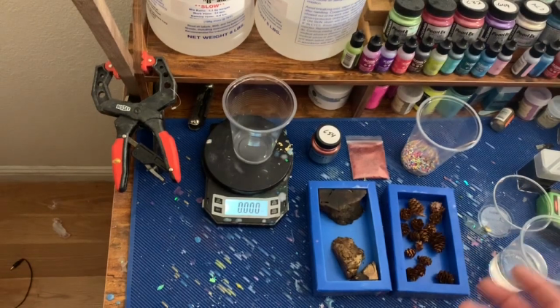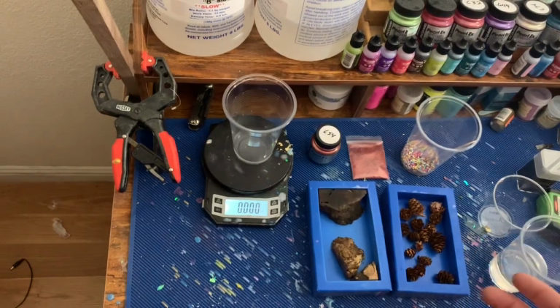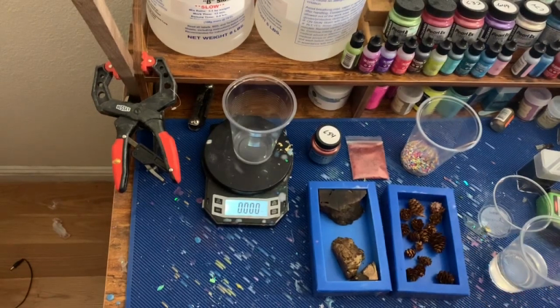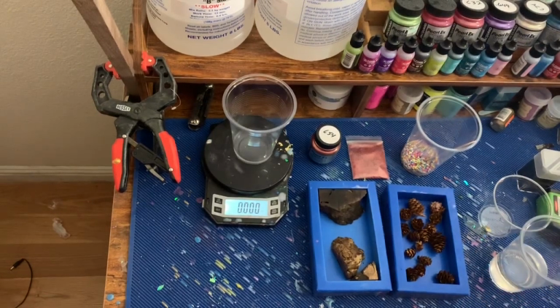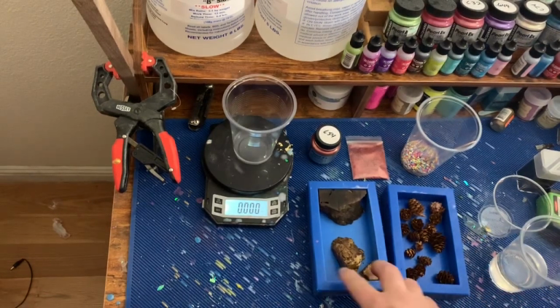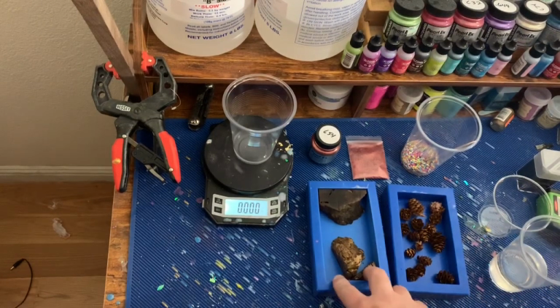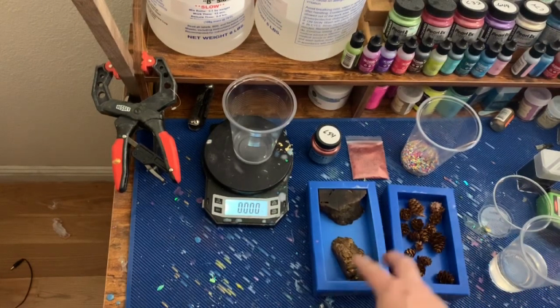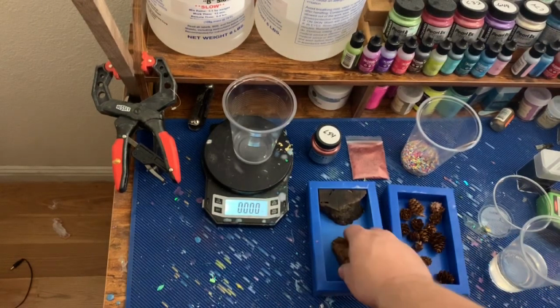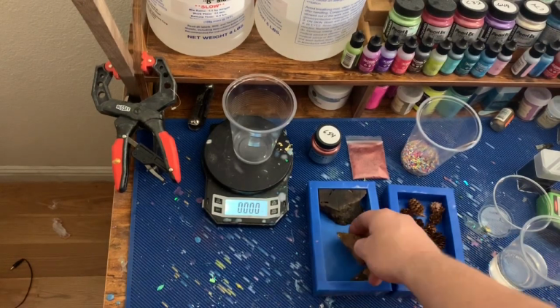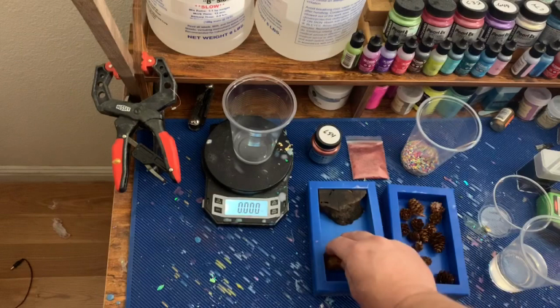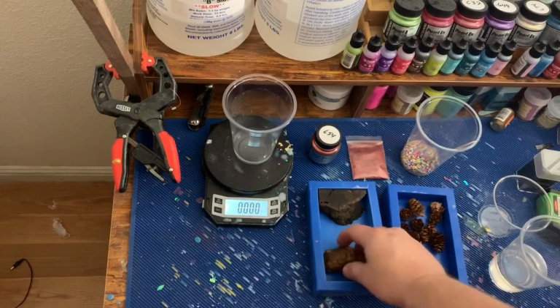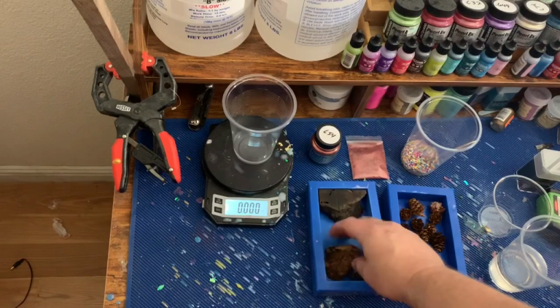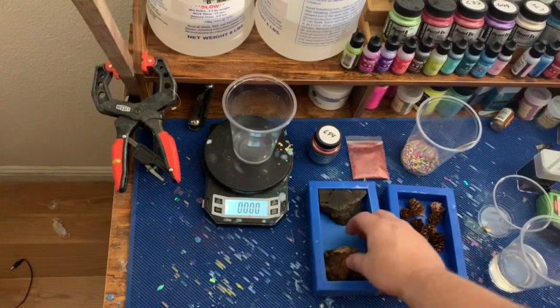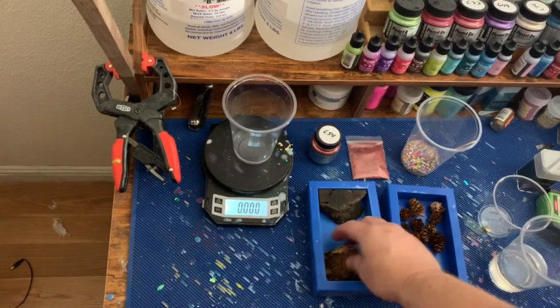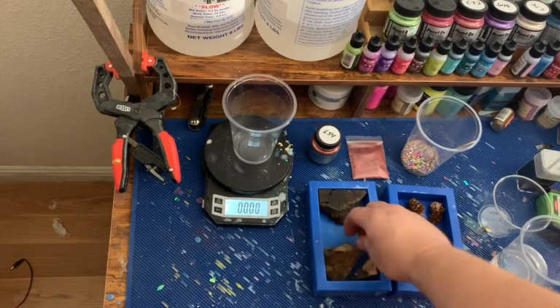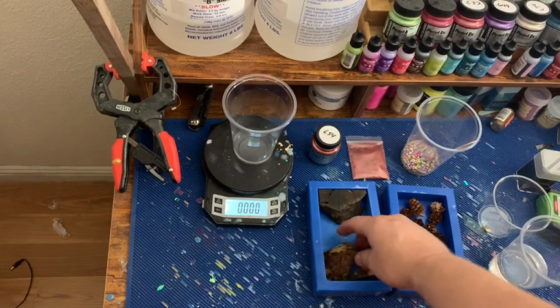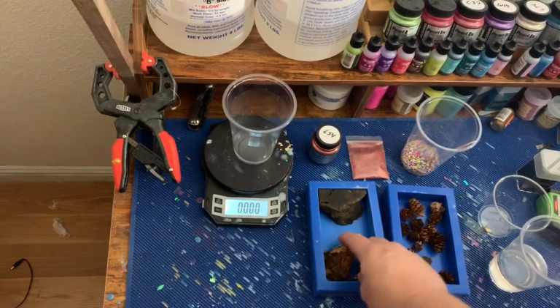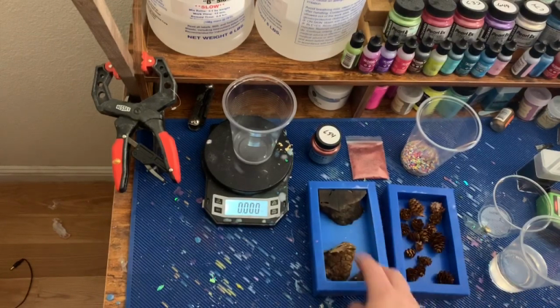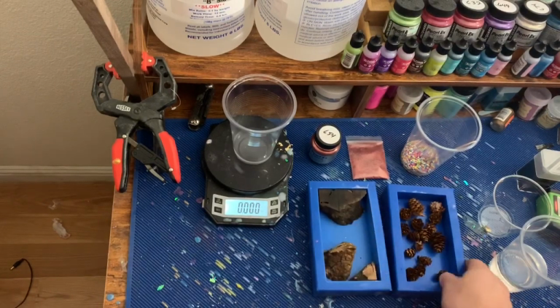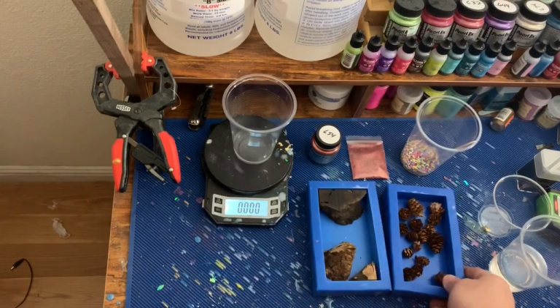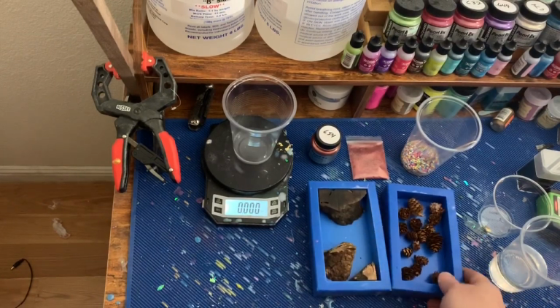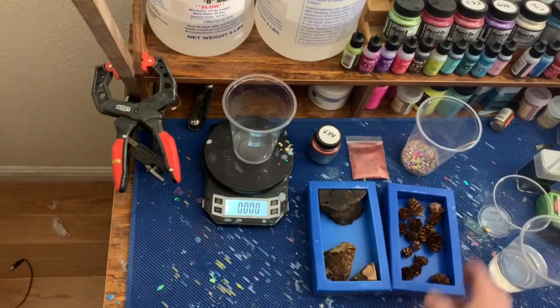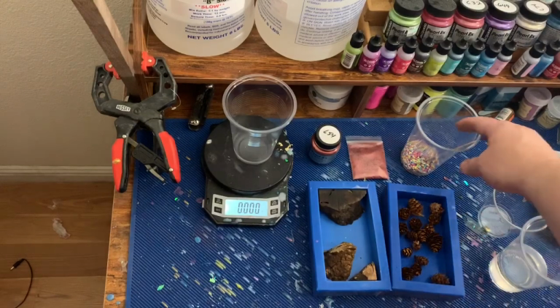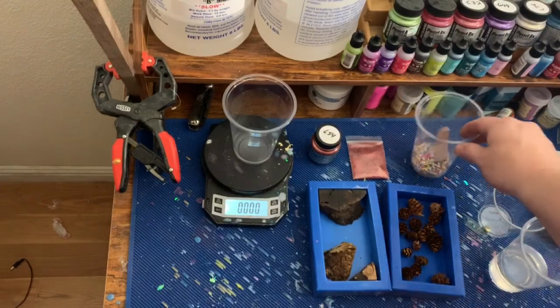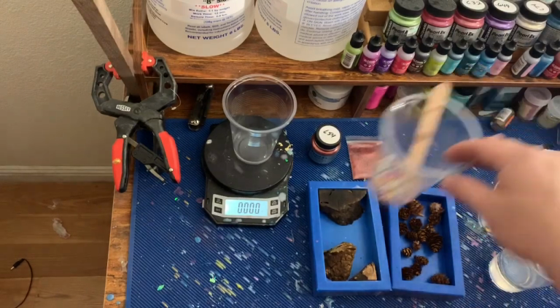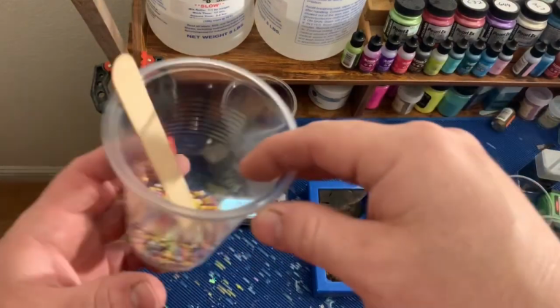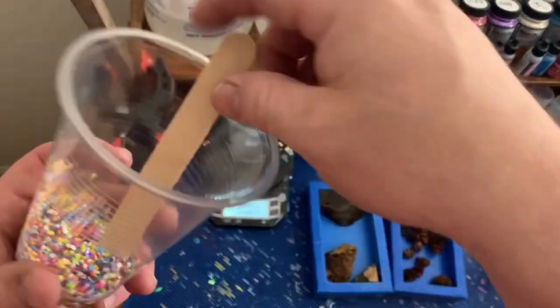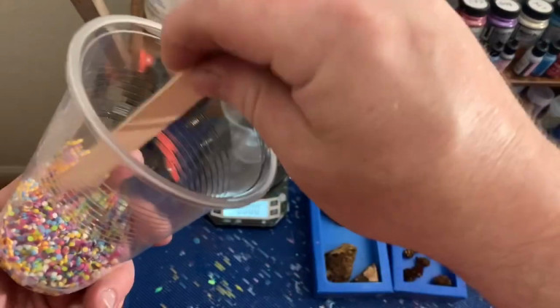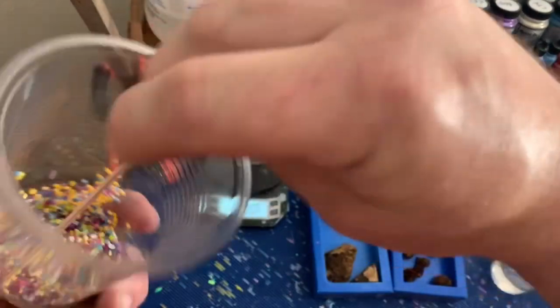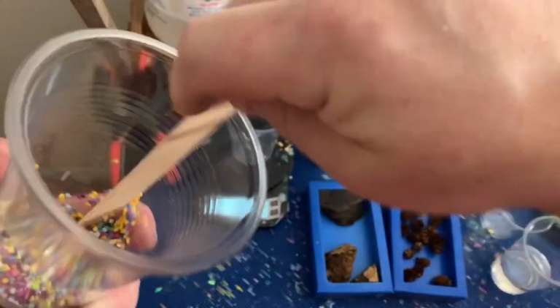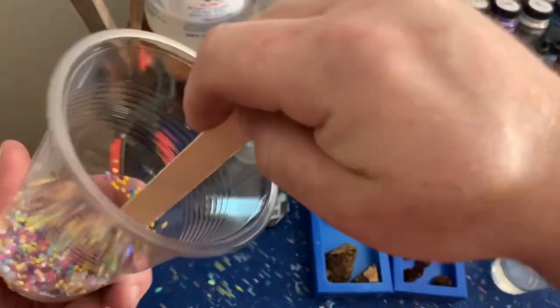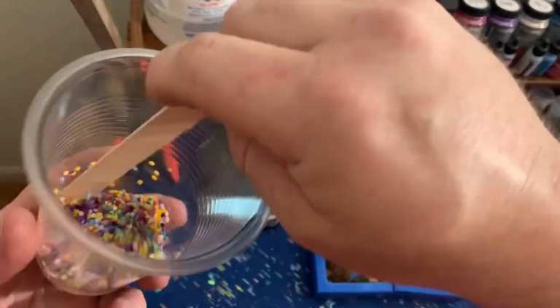Welcome back to the shop today. We're going to be casting some hybrids using Manzanita burl that I stabilized in my last video, and pine cones along with some diamond painting beads sent to me by a good friend of mine.